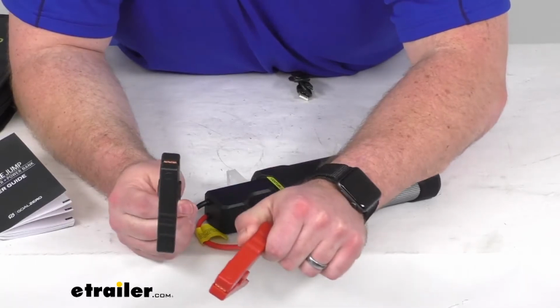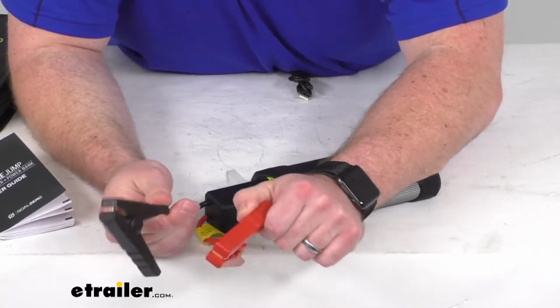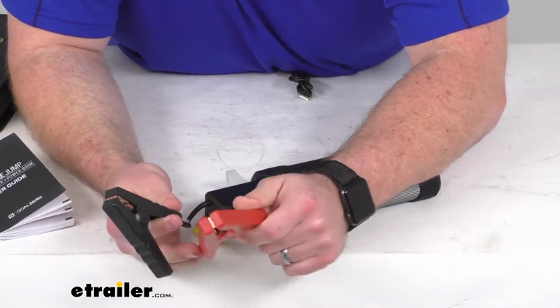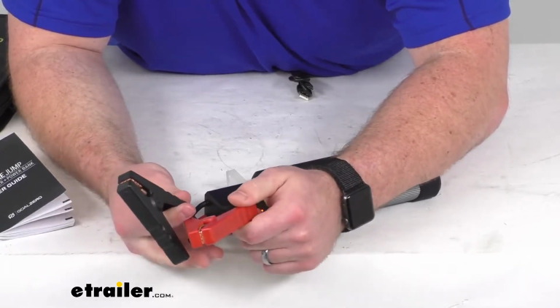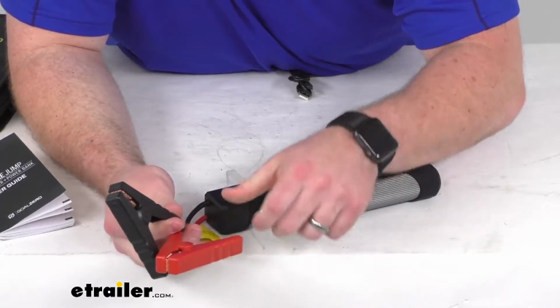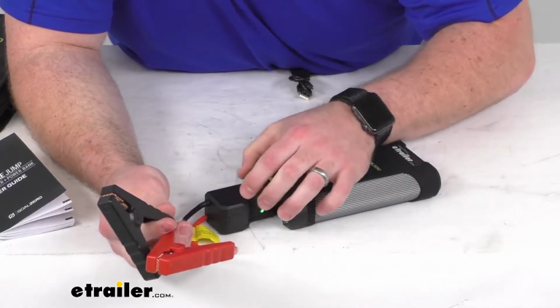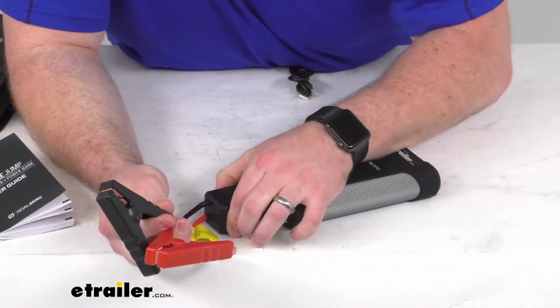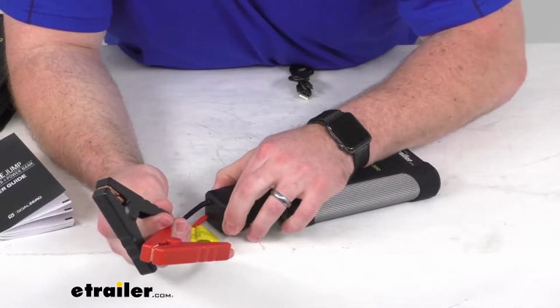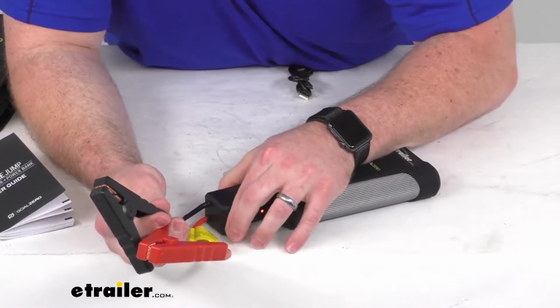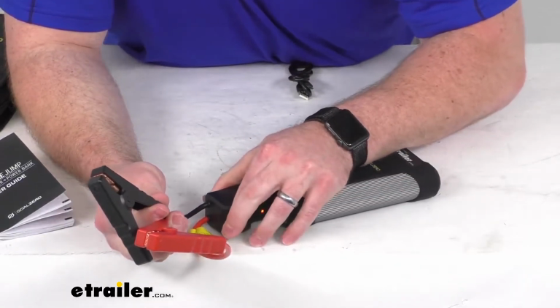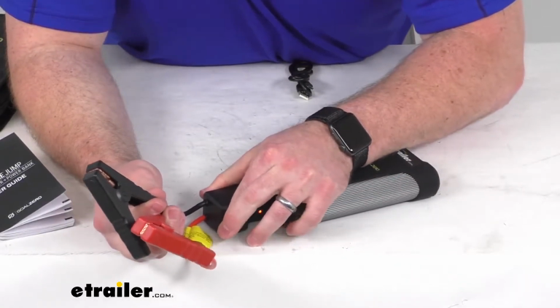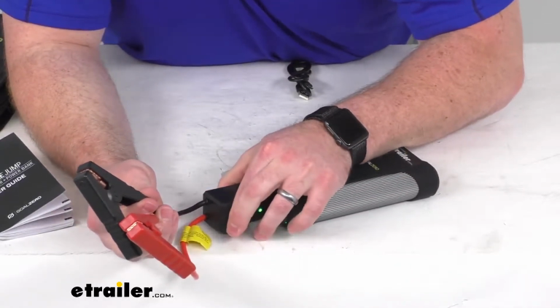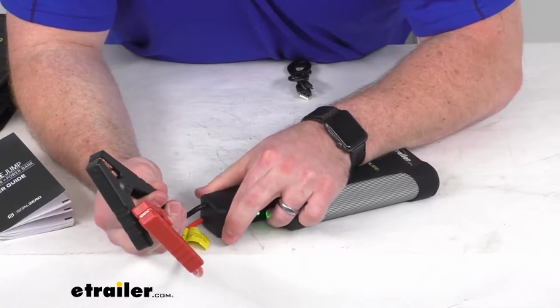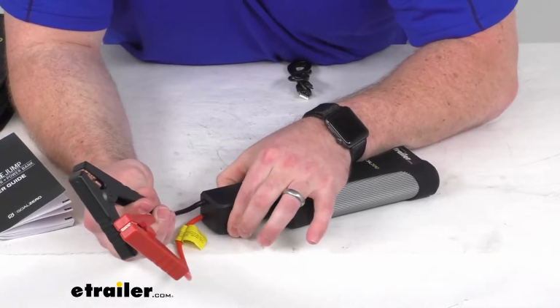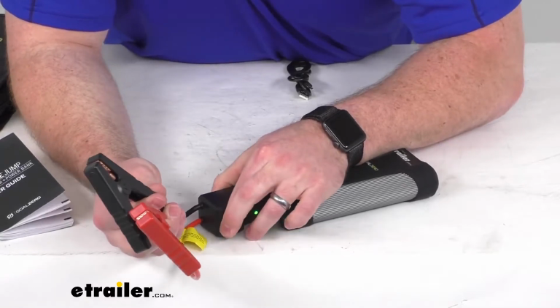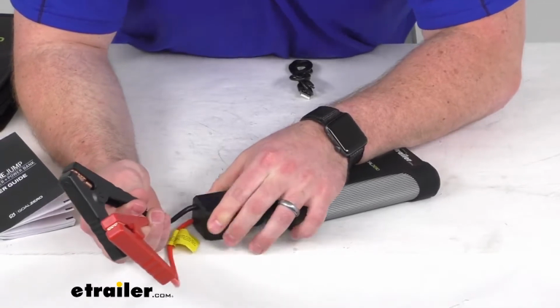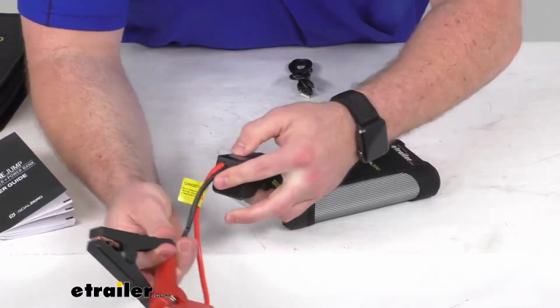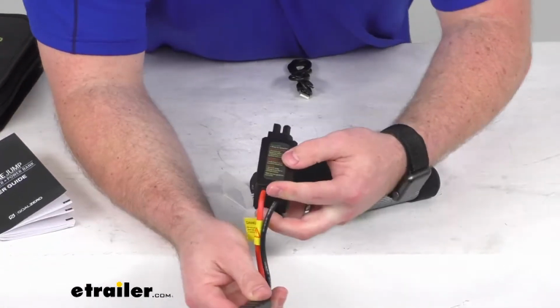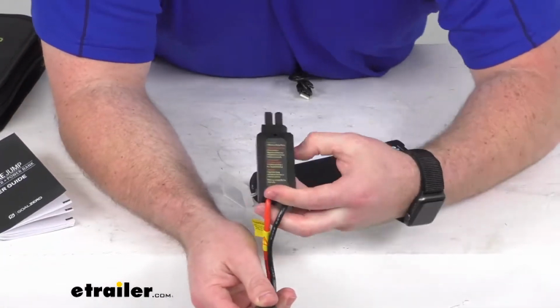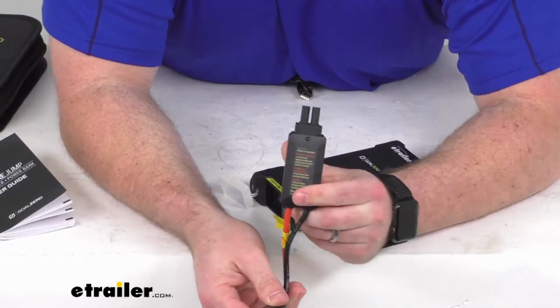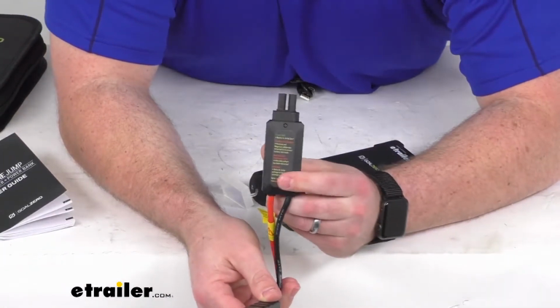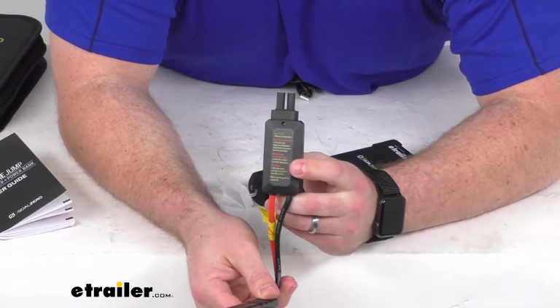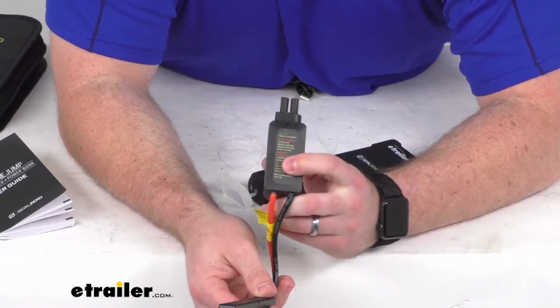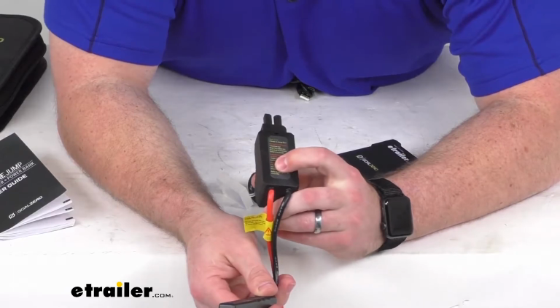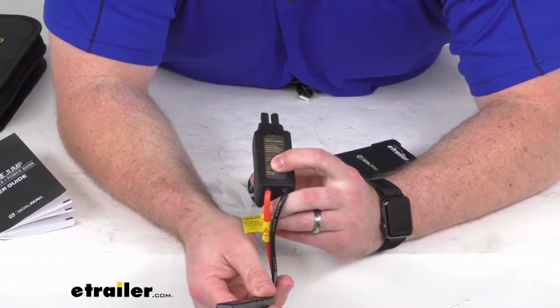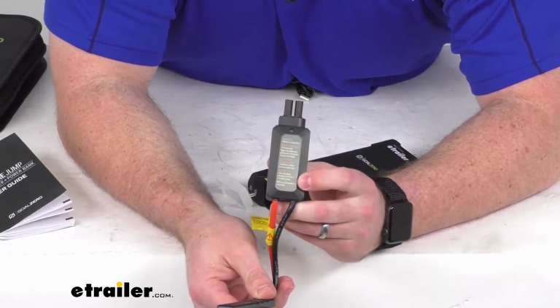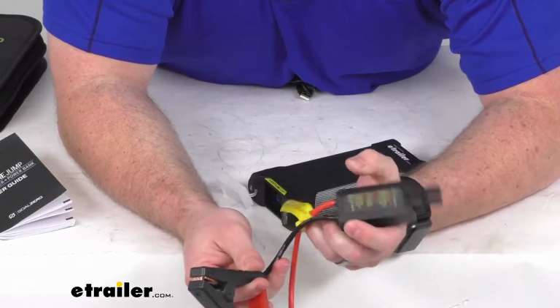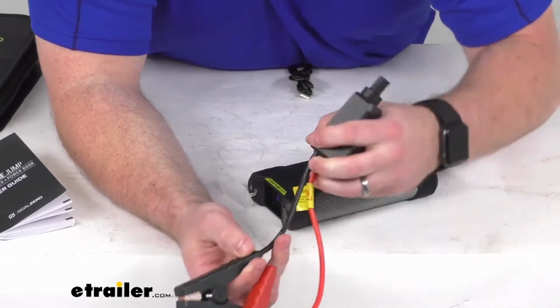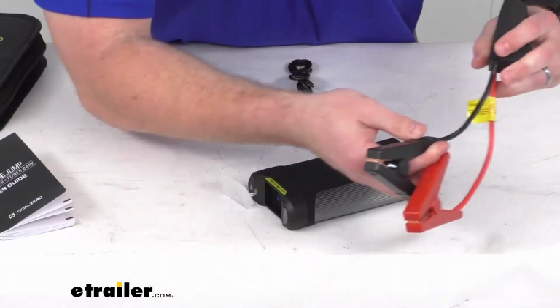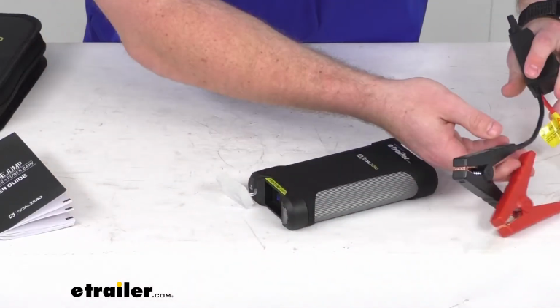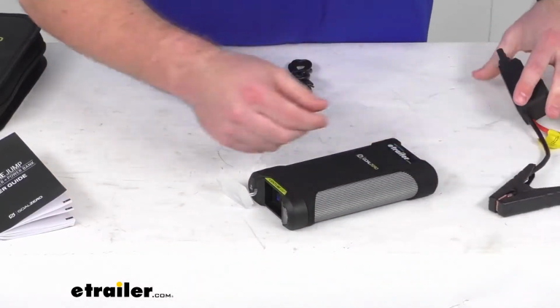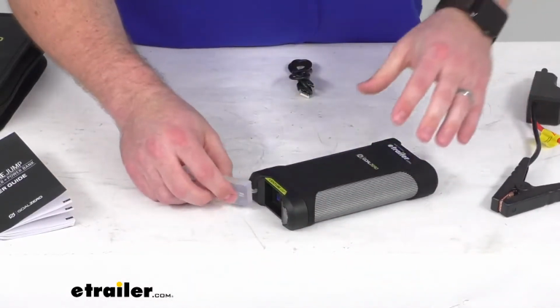So you've got your positive and negative switched and need to move those around. Luckily, you don't have to remember all that because they do have it listed on the backside here, so you can very easily troubleshoot anything that's going on.